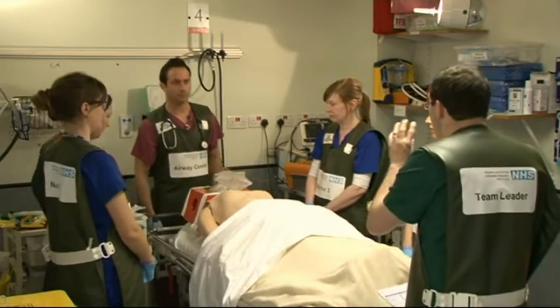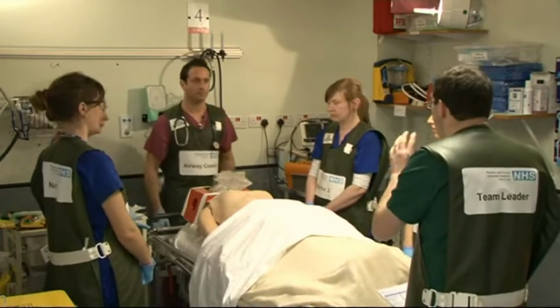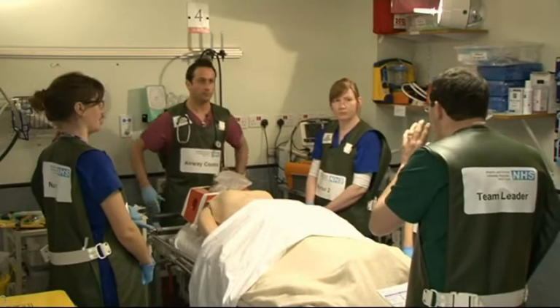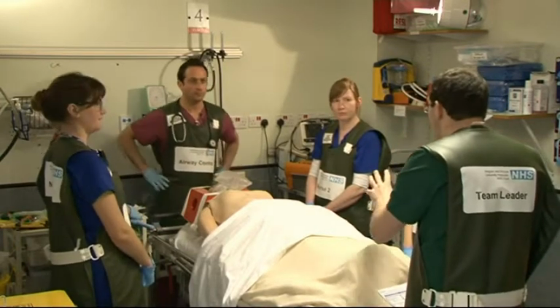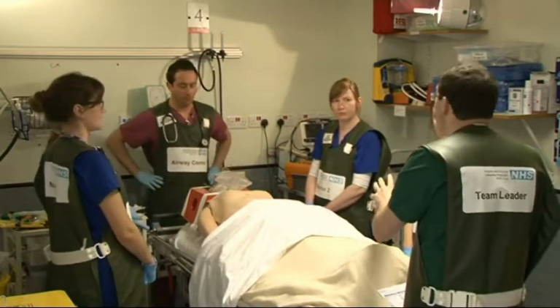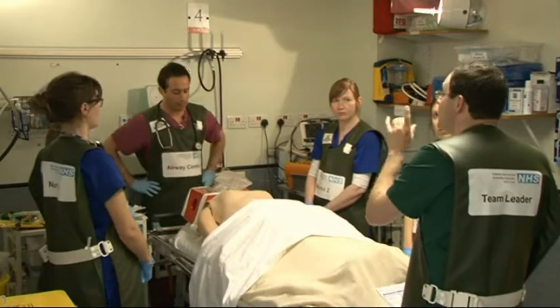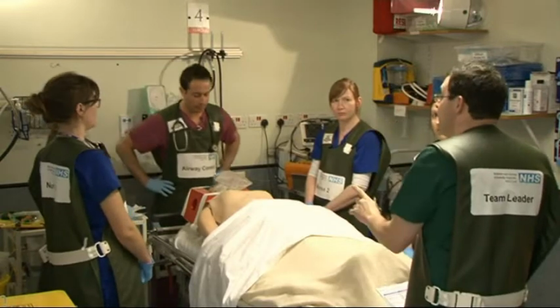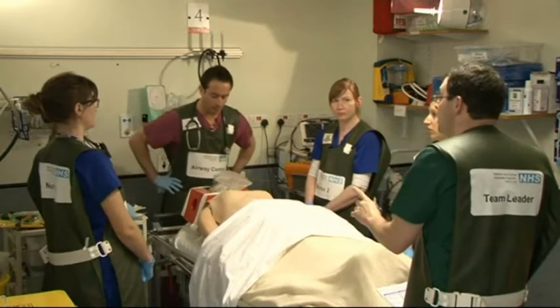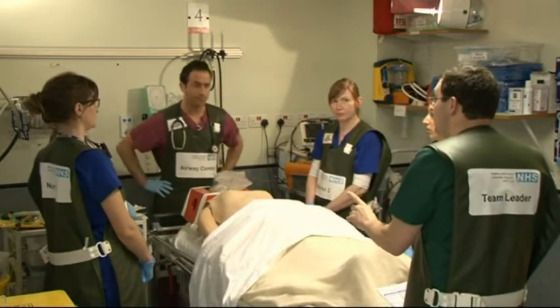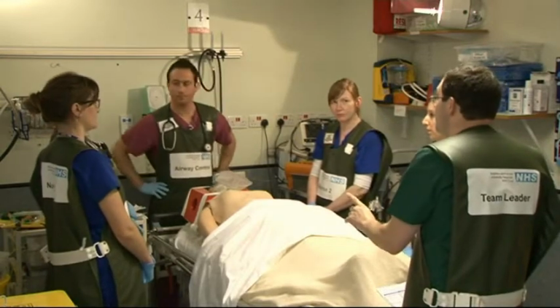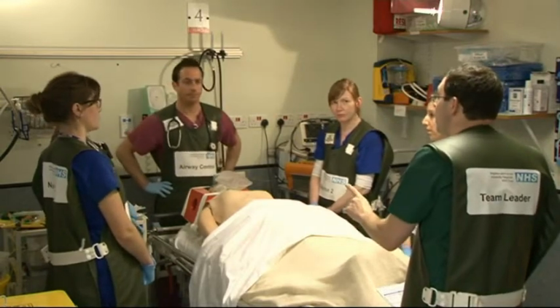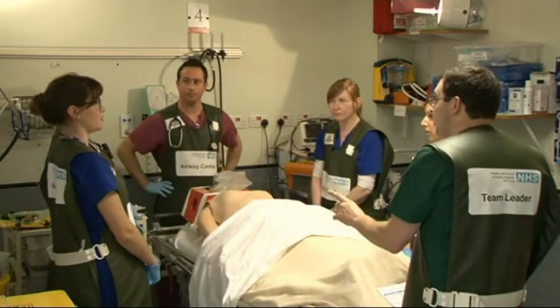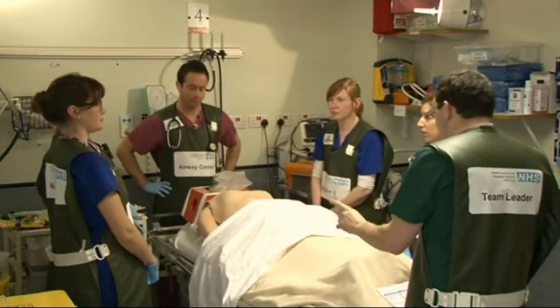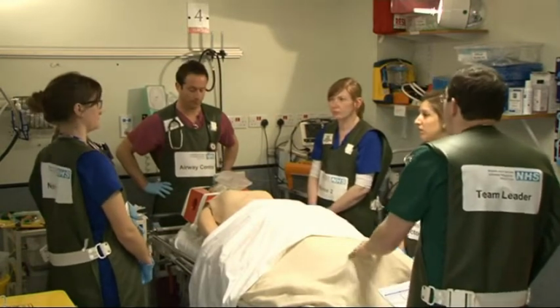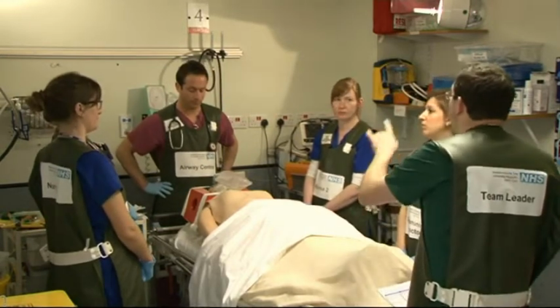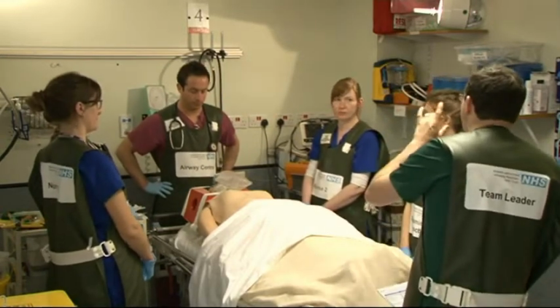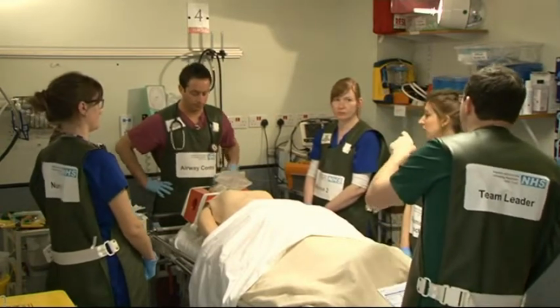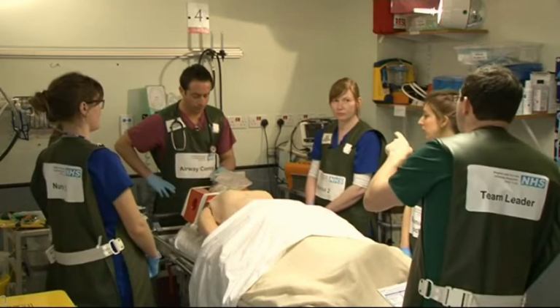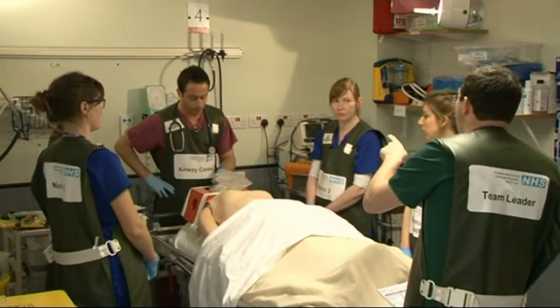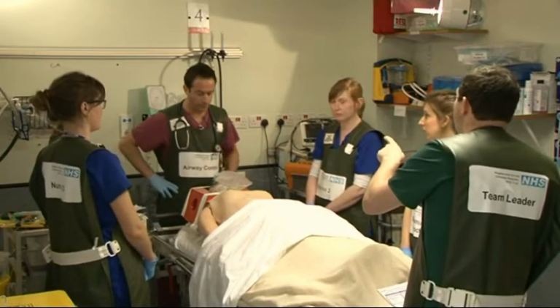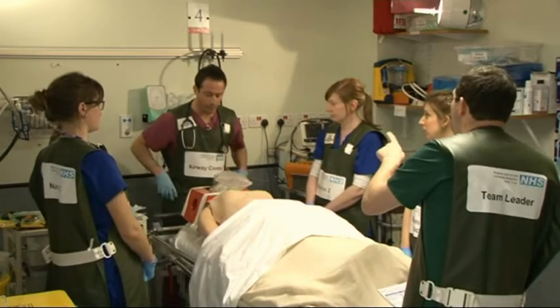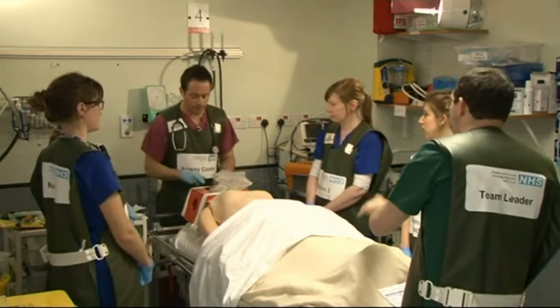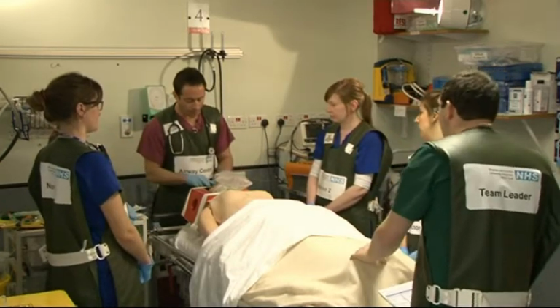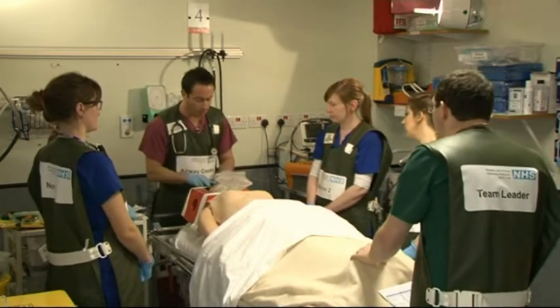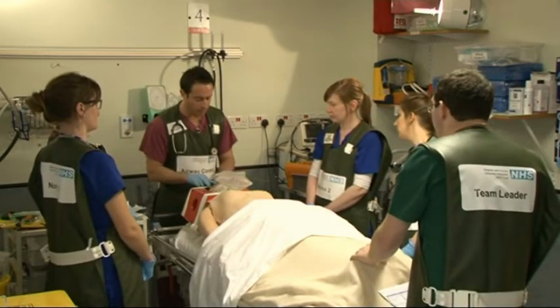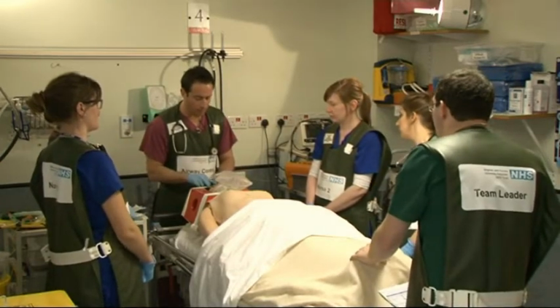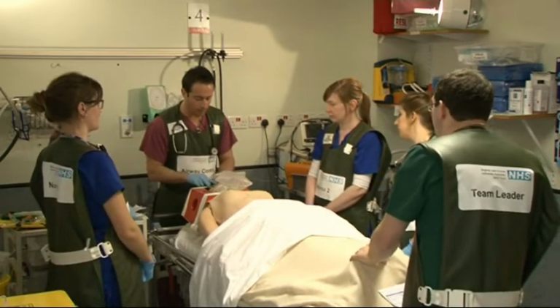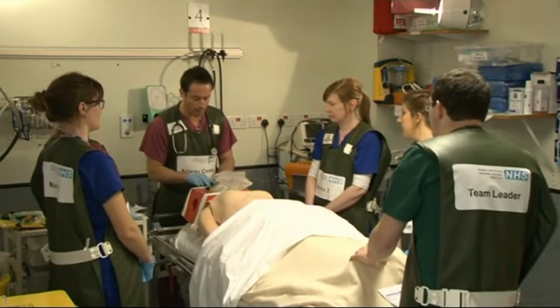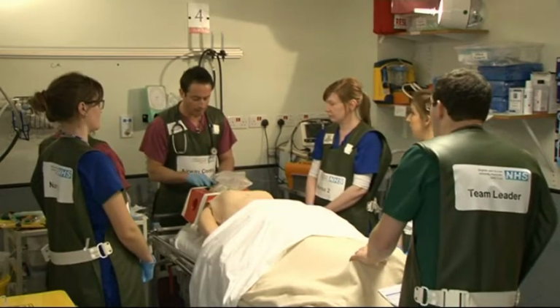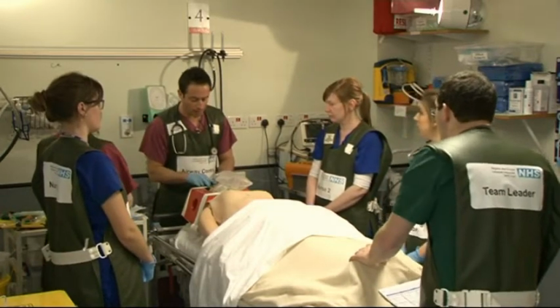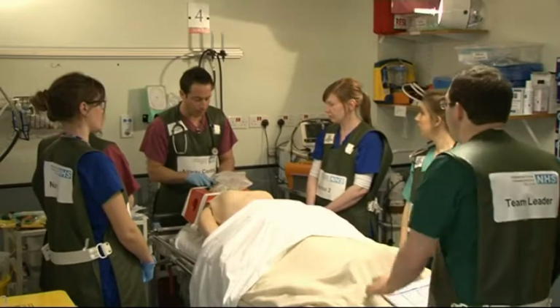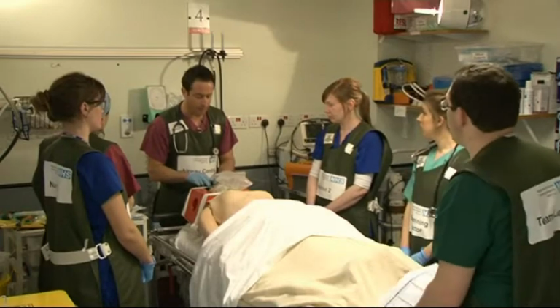And D — you've got a GCS of 4. What's the BM before we proceed? 4.1. And from previously you said there was a big head injury at the top. Yeah, pupils are equal though at the moment — they're size 4 and reactive.